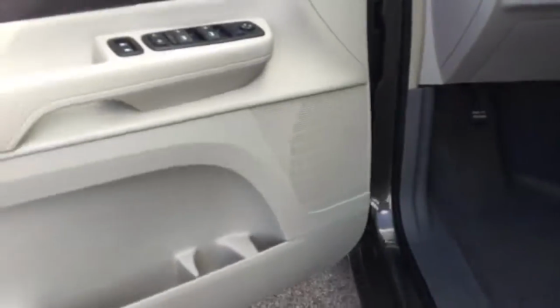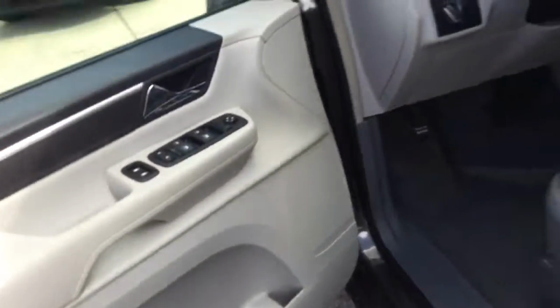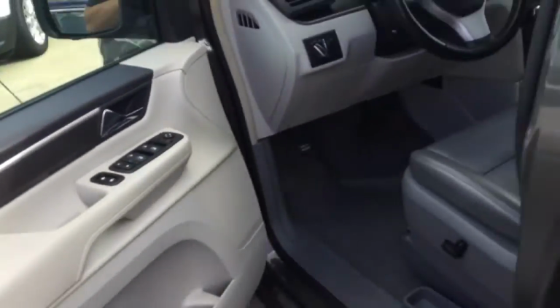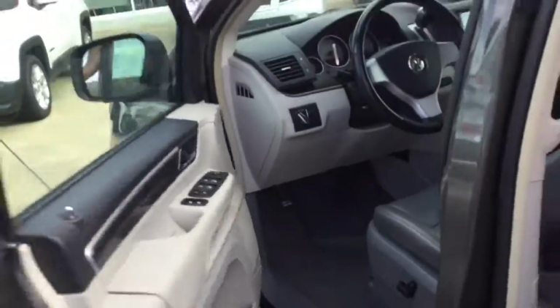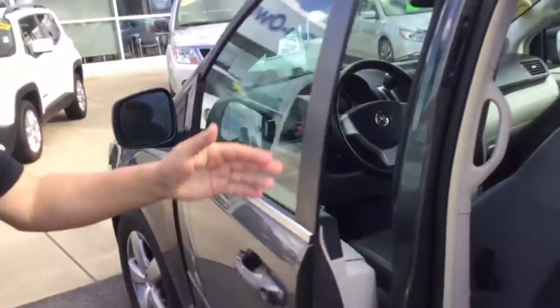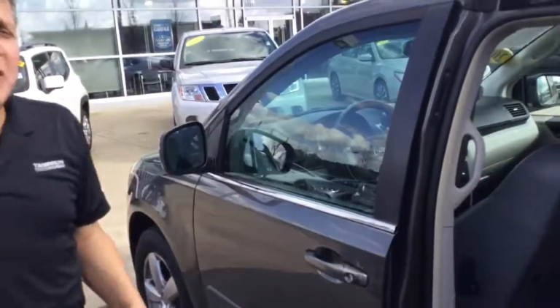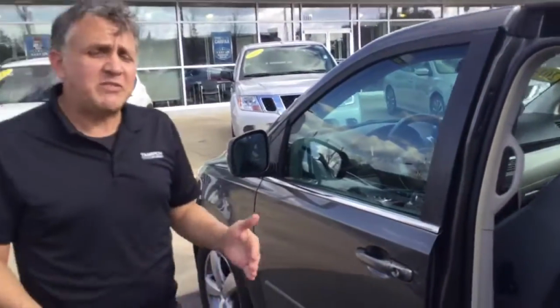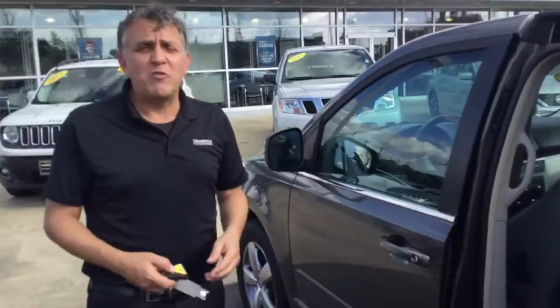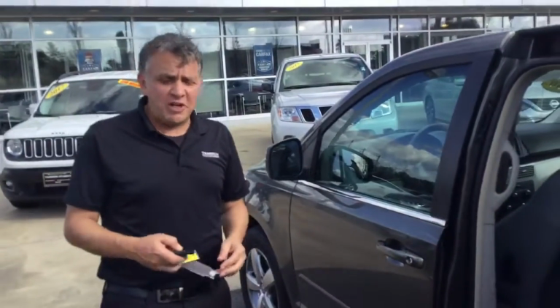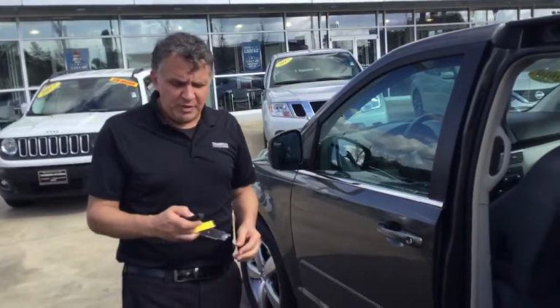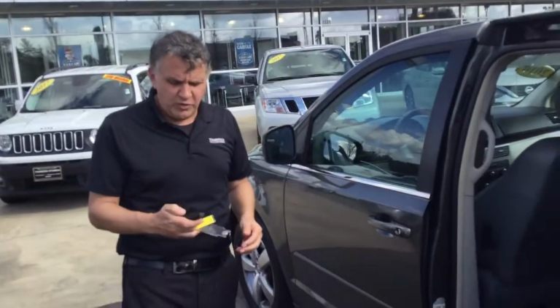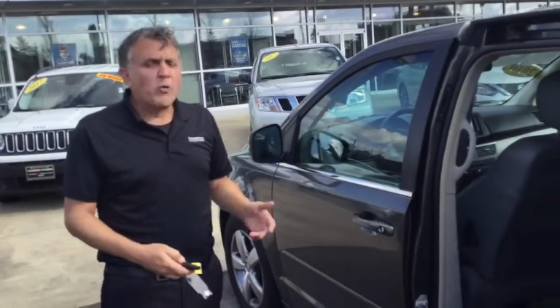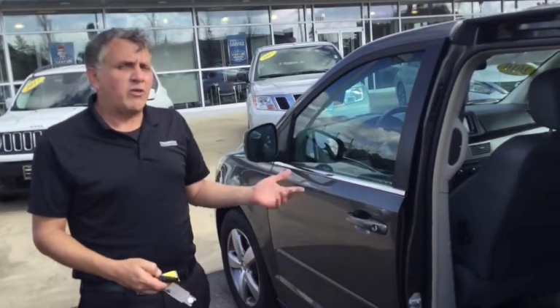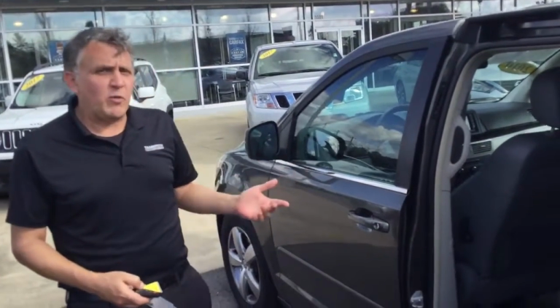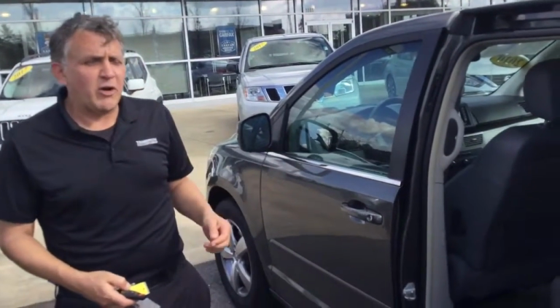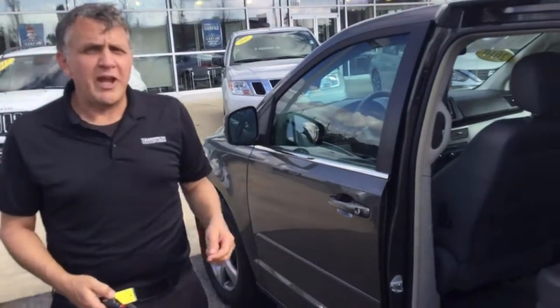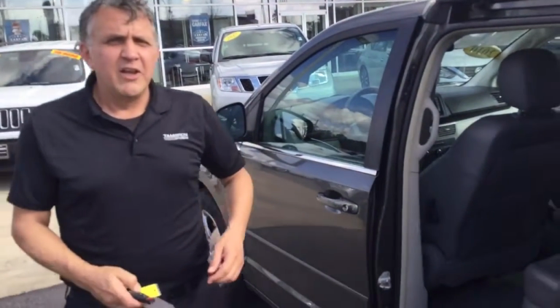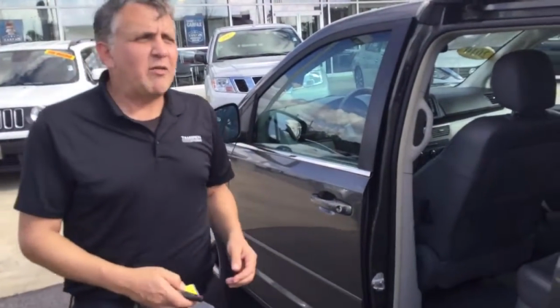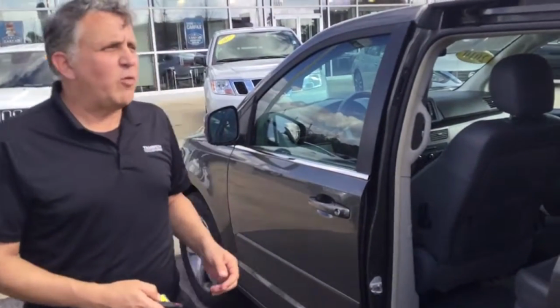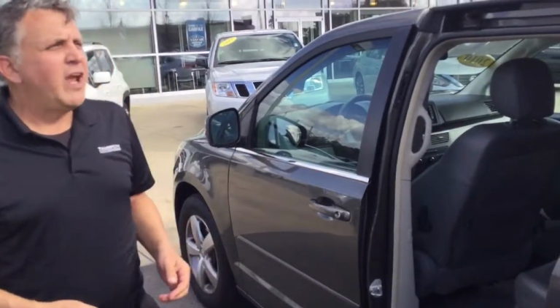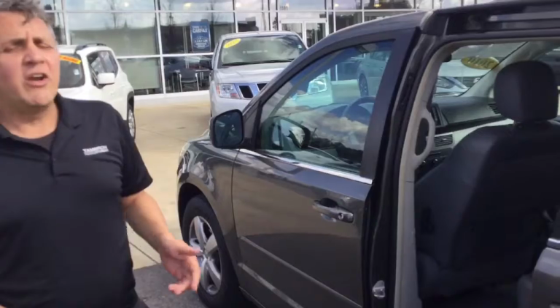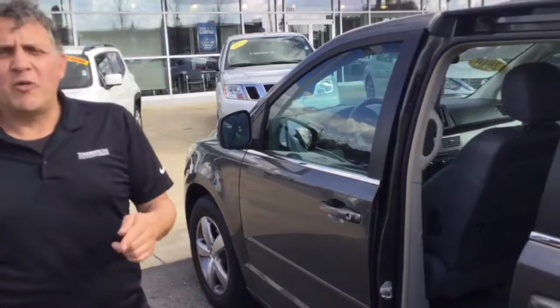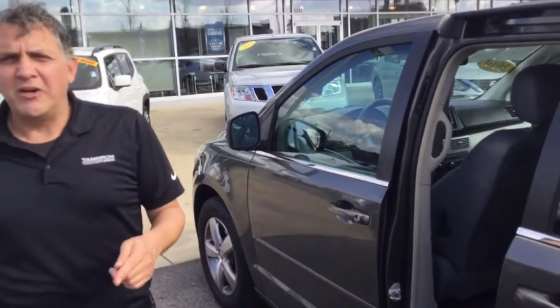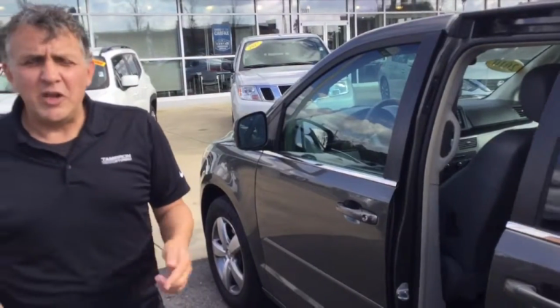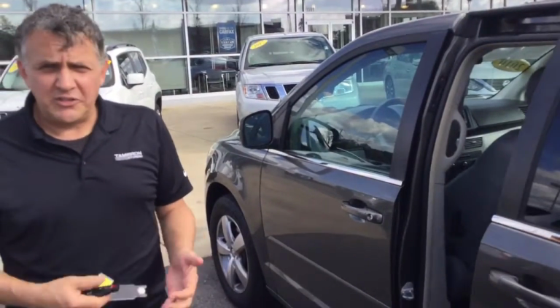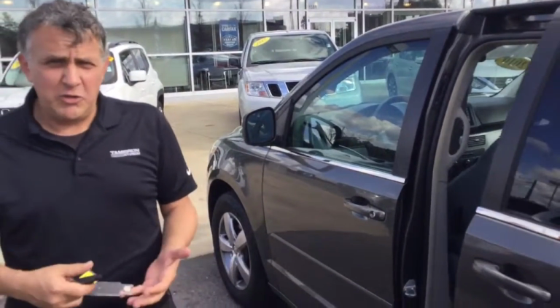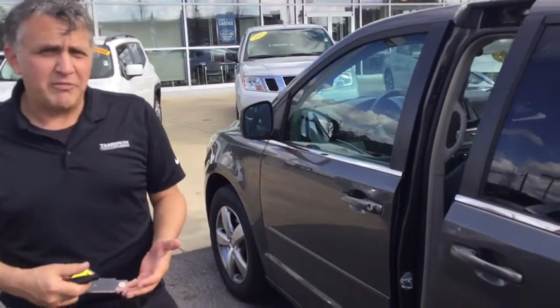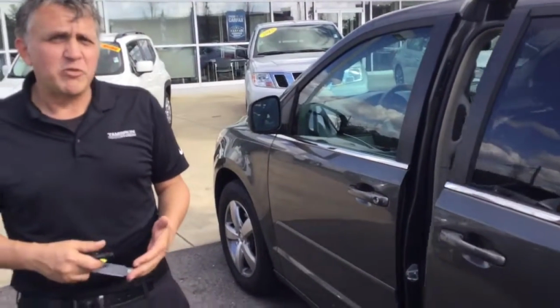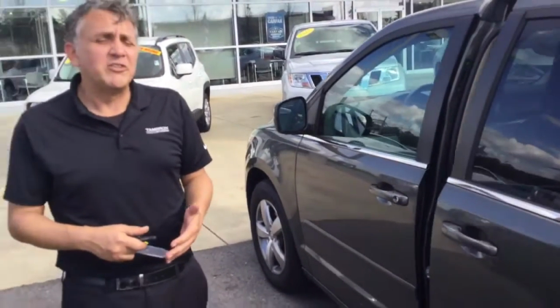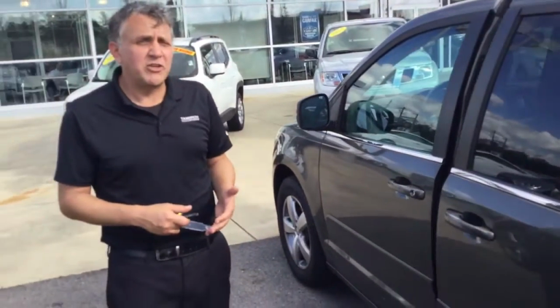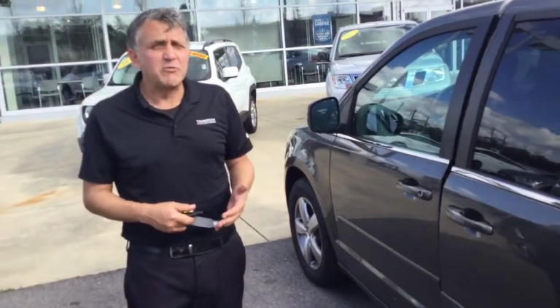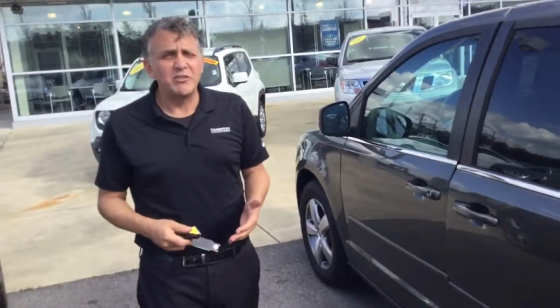We're open until 8 o'clock tonight. Come down and see me here at 1591 Montgomery Highway in Hoover. We're across from the big Wells Fargo bank on Highway 31. You can also call me here at the office, and that's 205-380-6250.